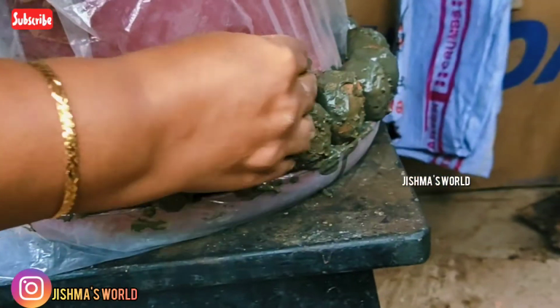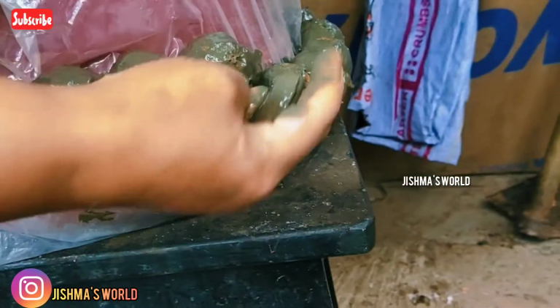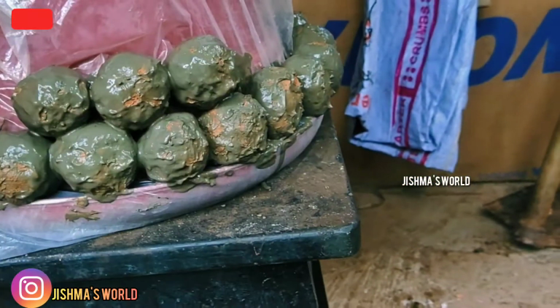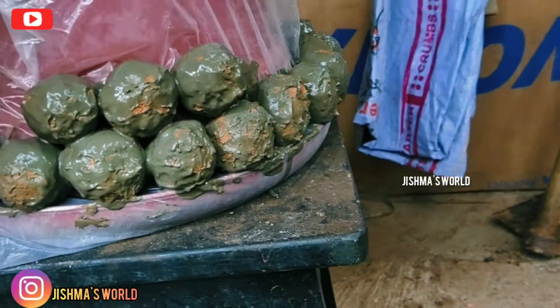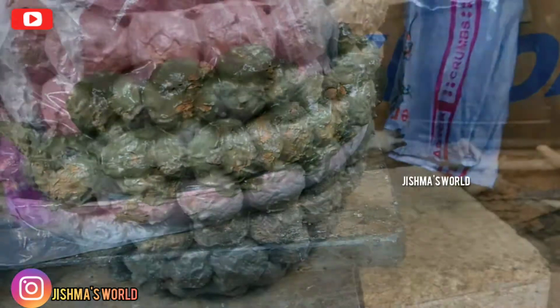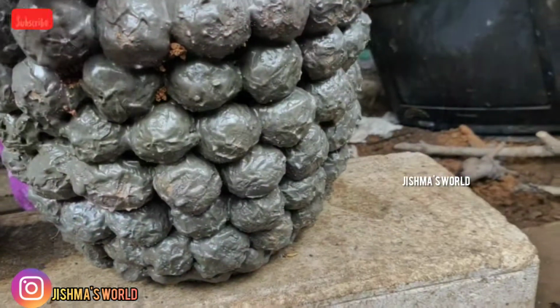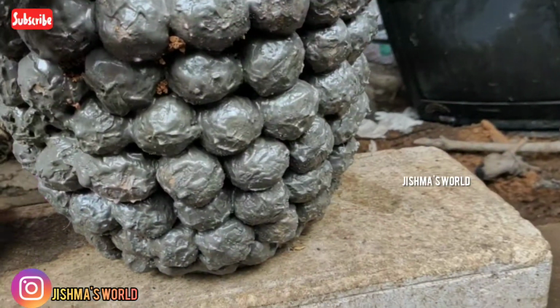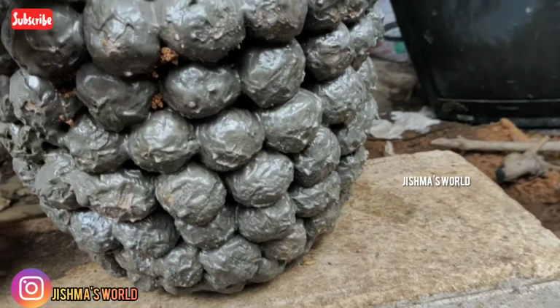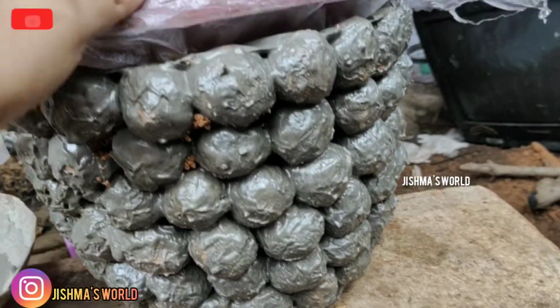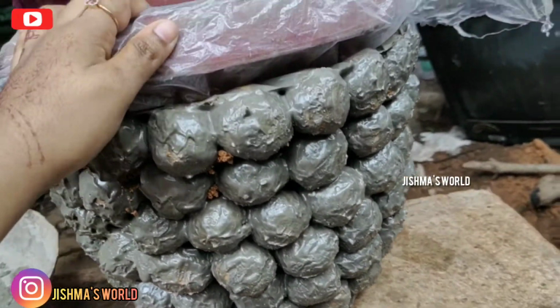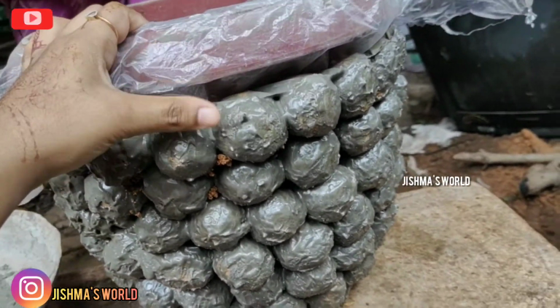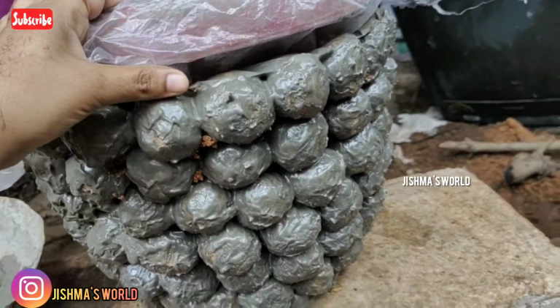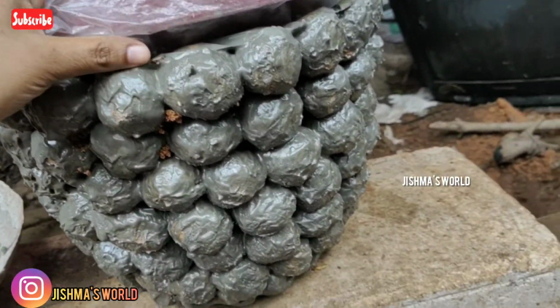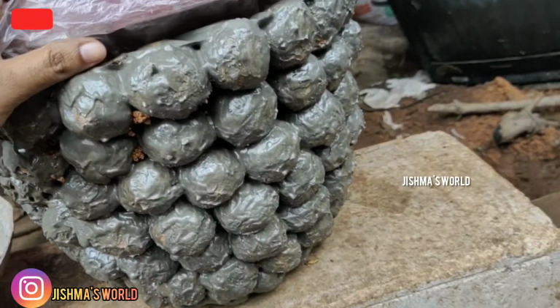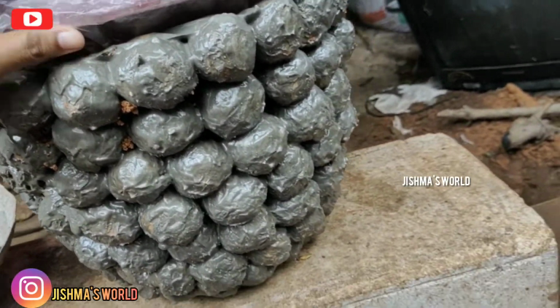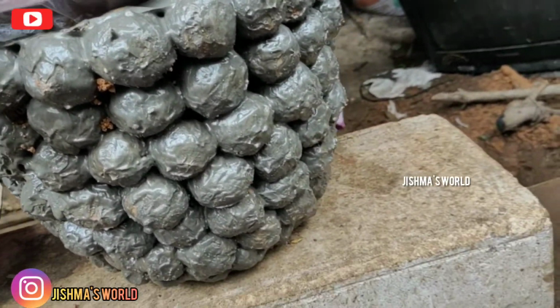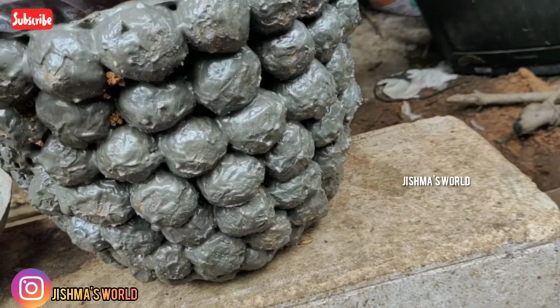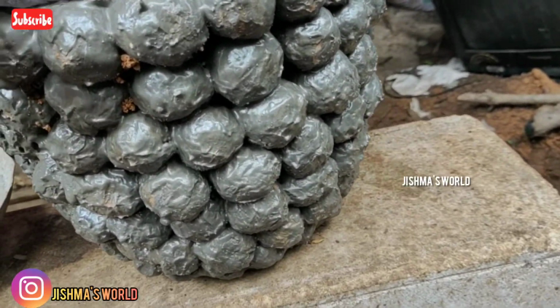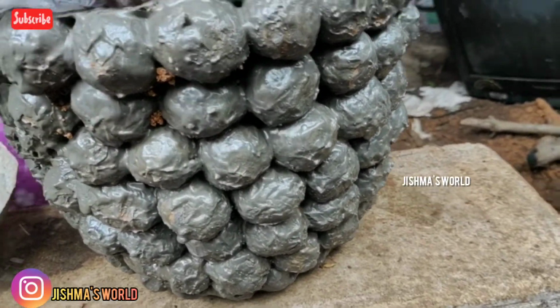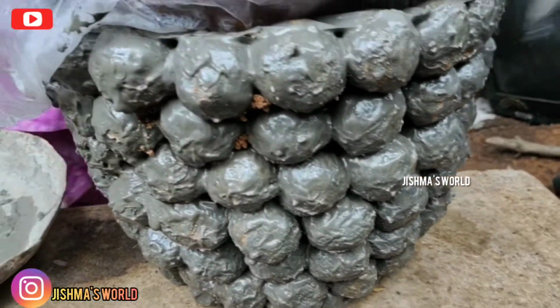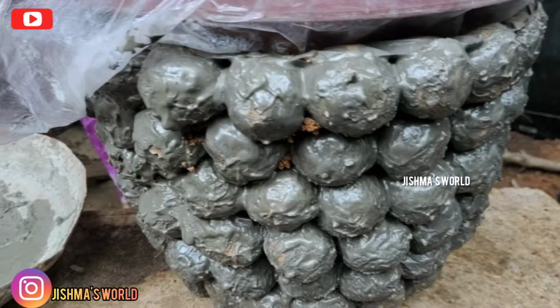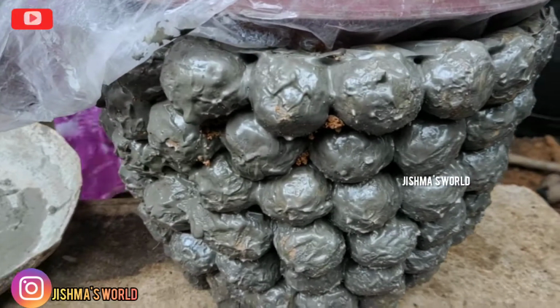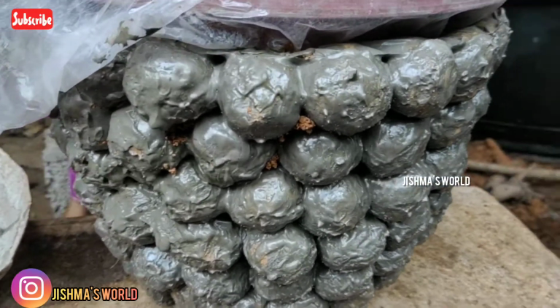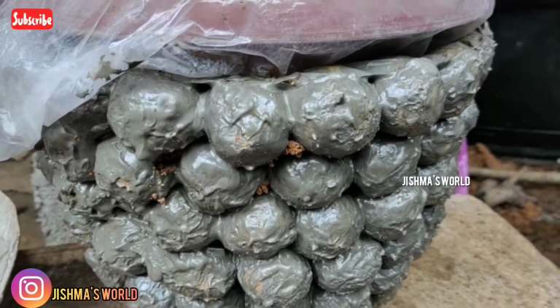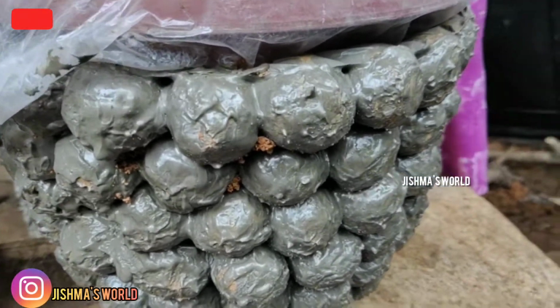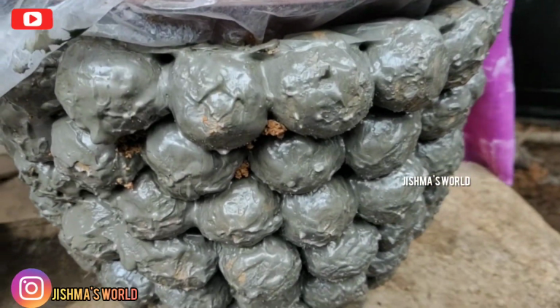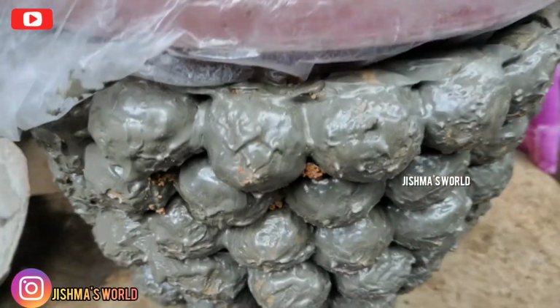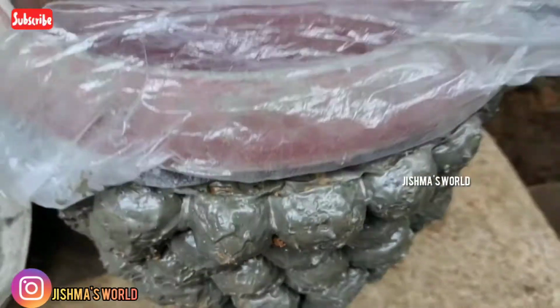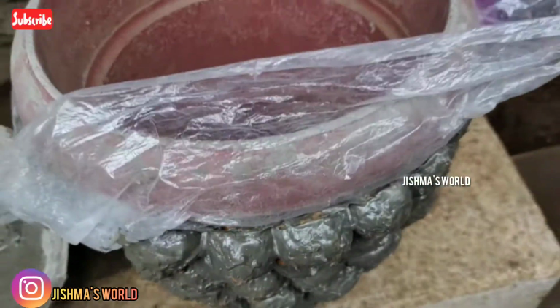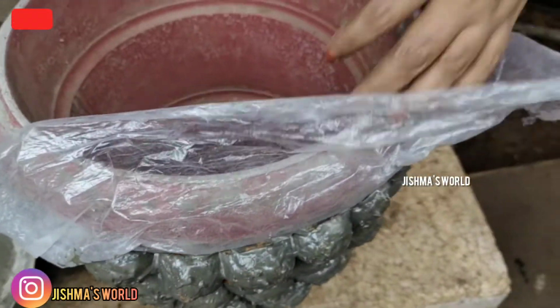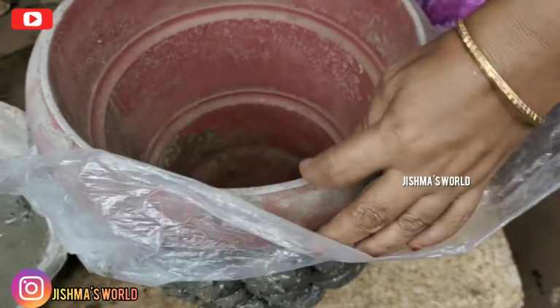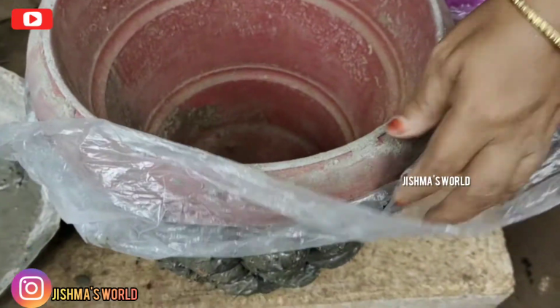Okay, we are going to make it full. We will mix it in a bowl.